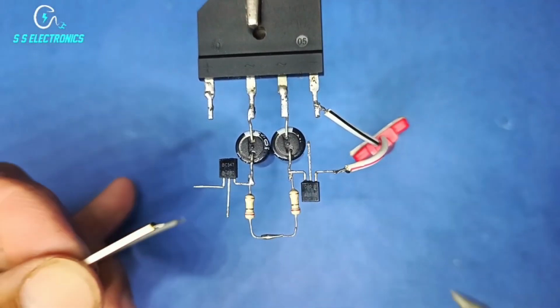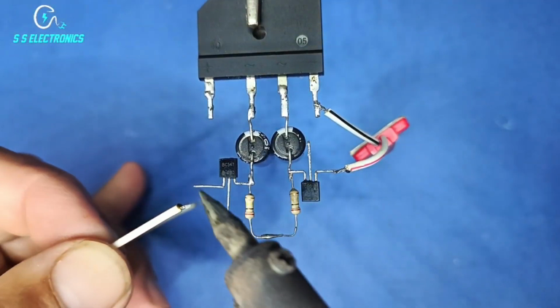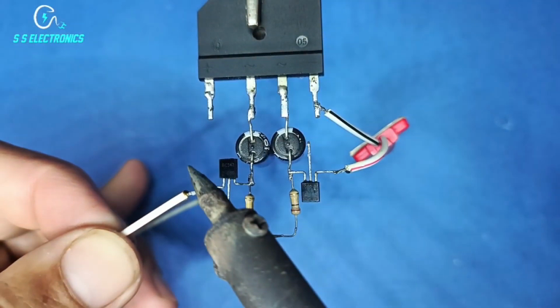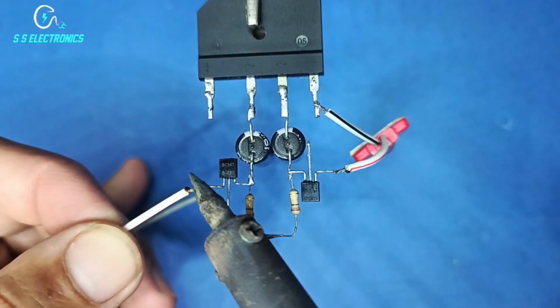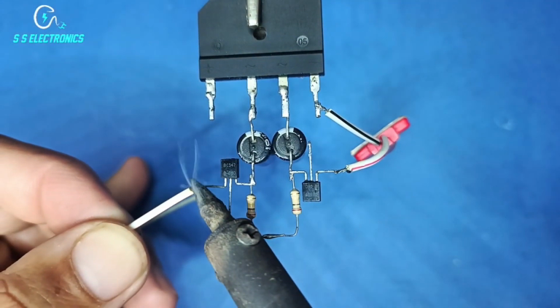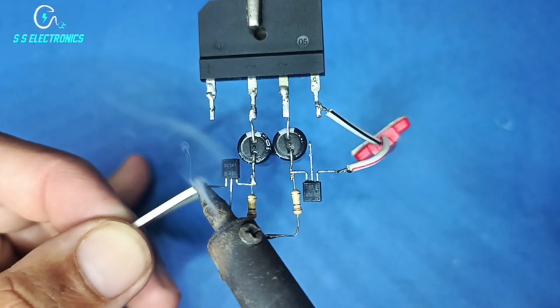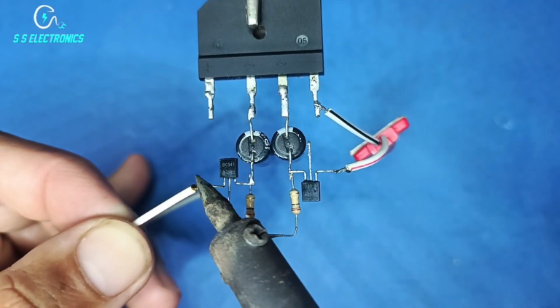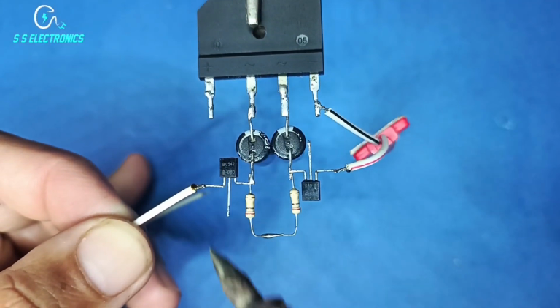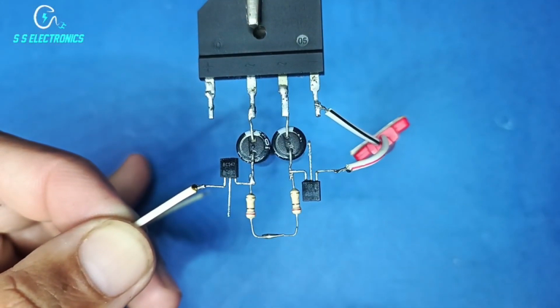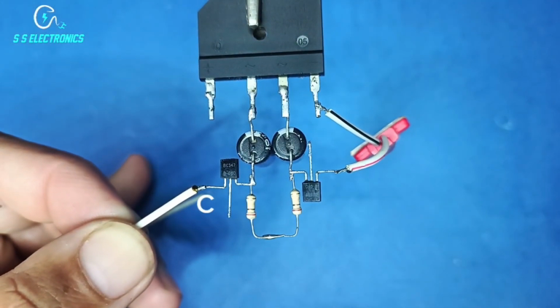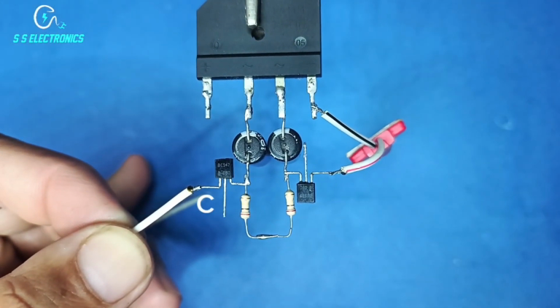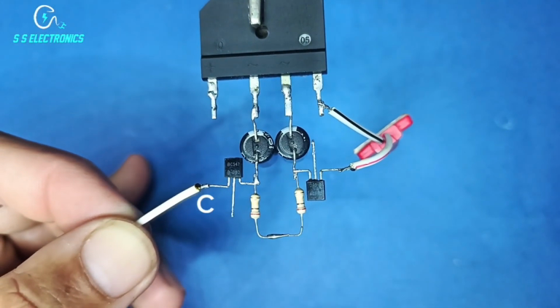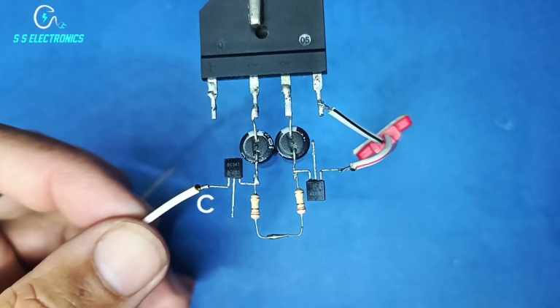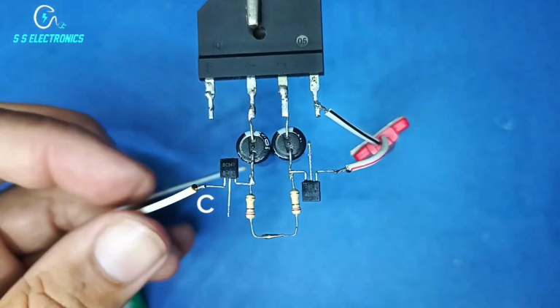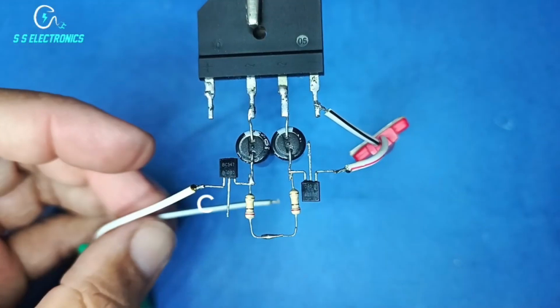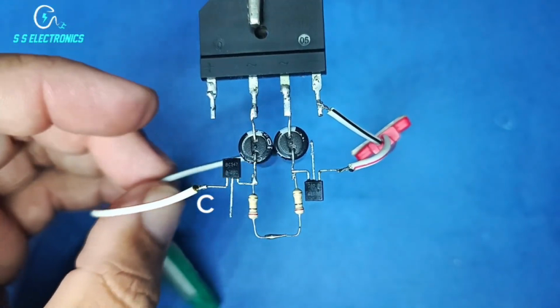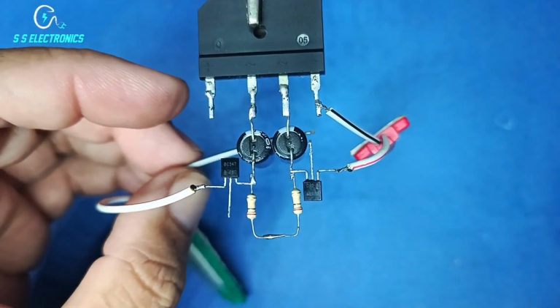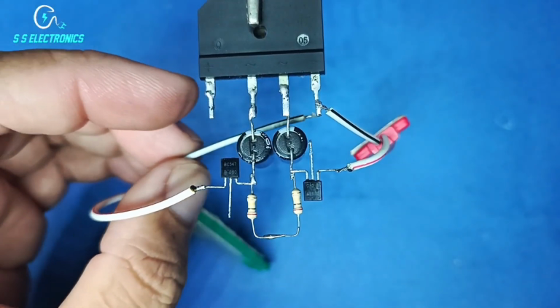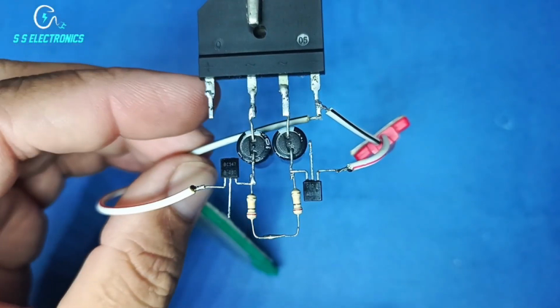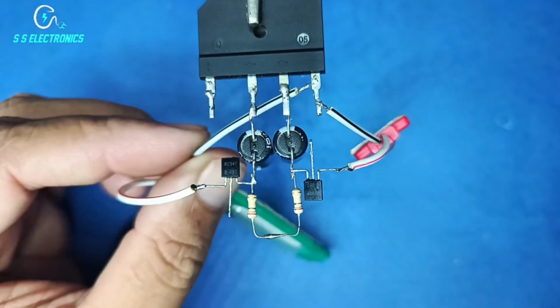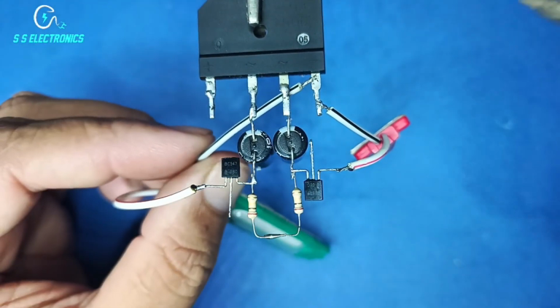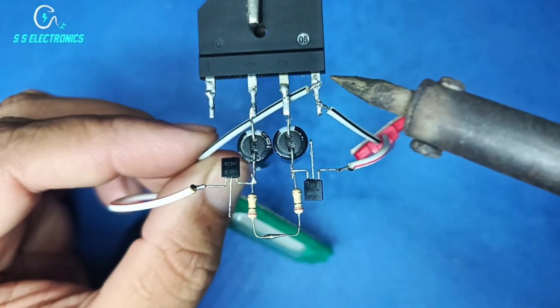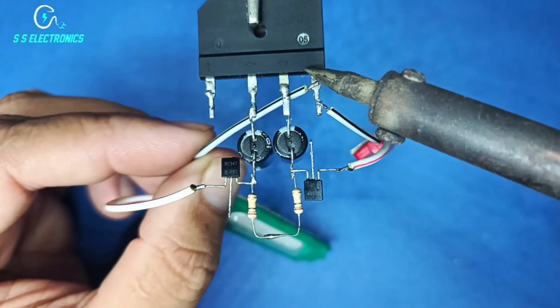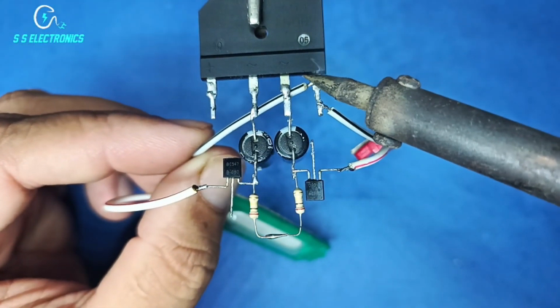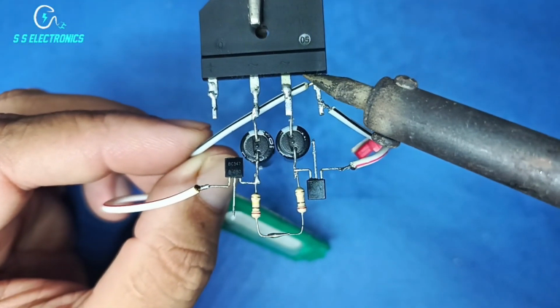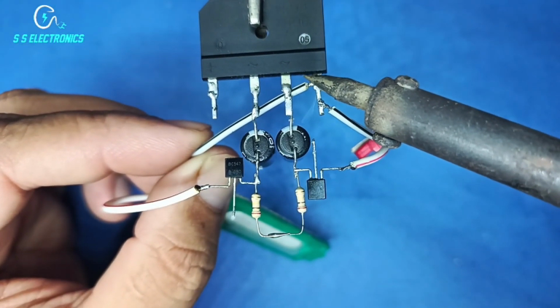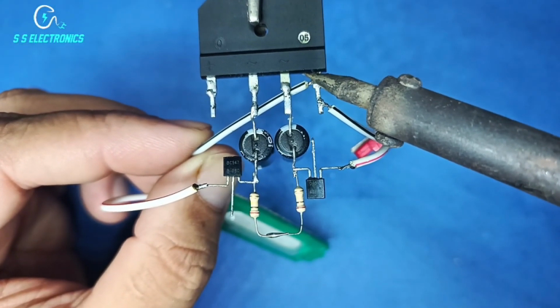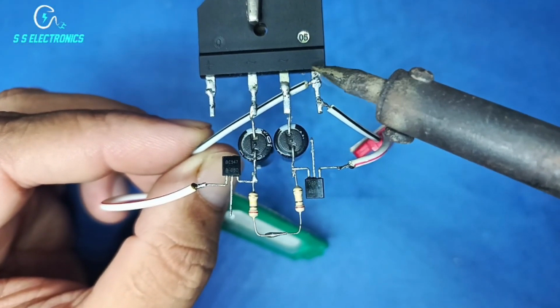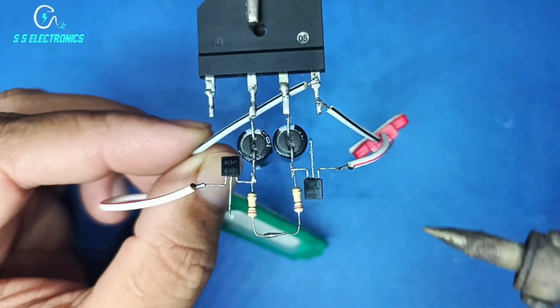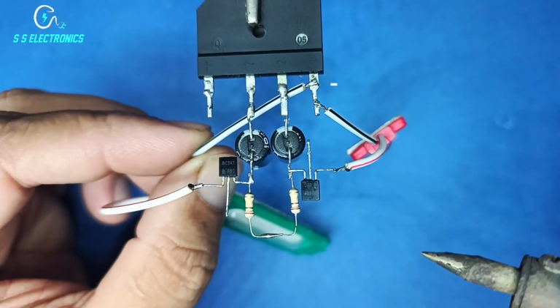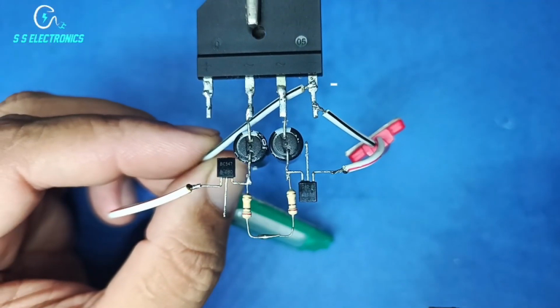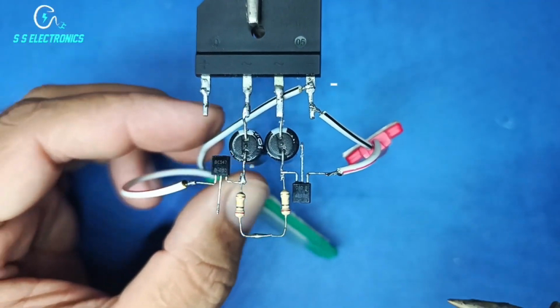Second LED positive side connecting with transistor collector pin. Second LED negative wire connecting with rectifier negative side.